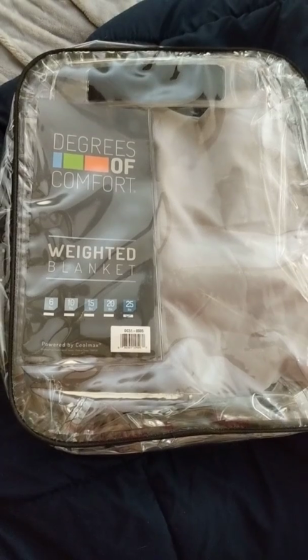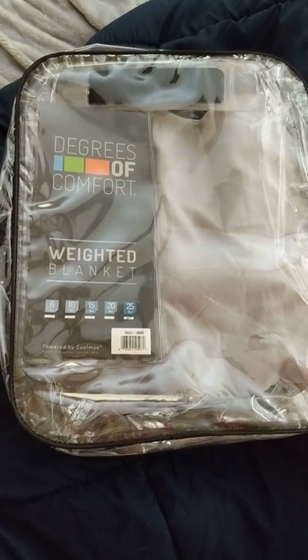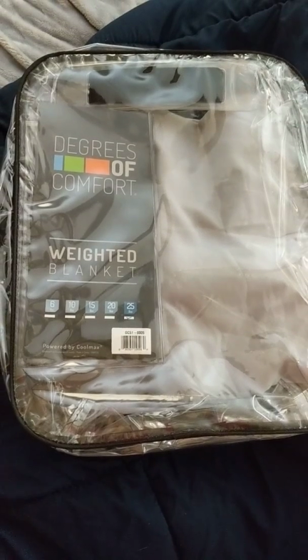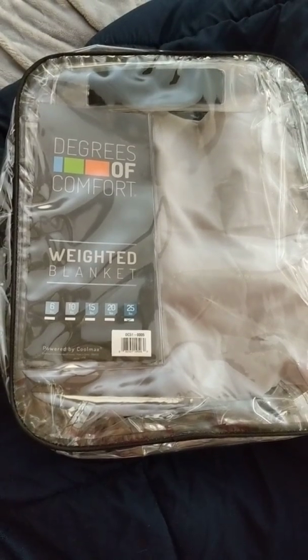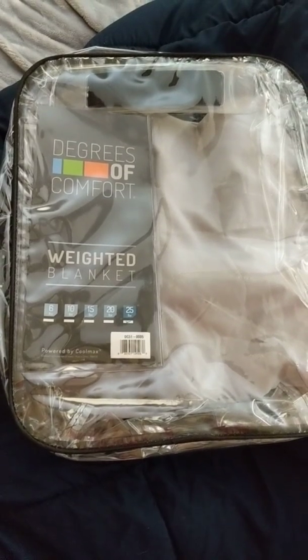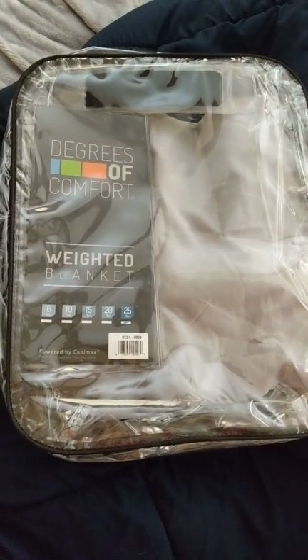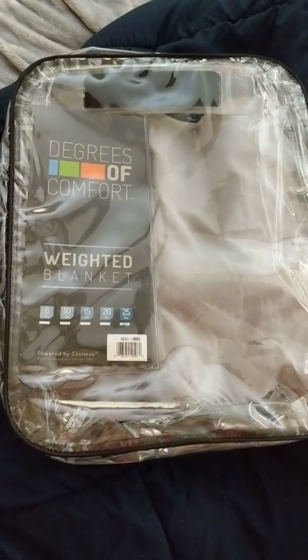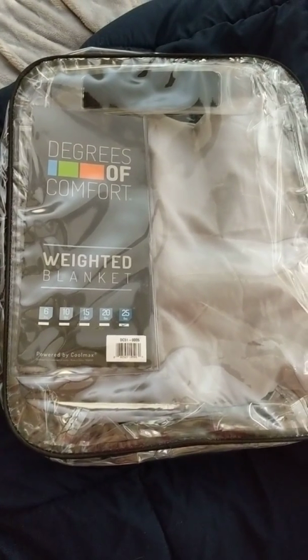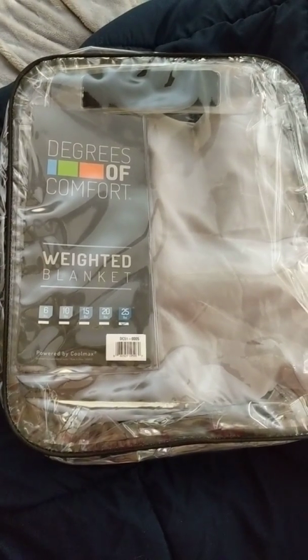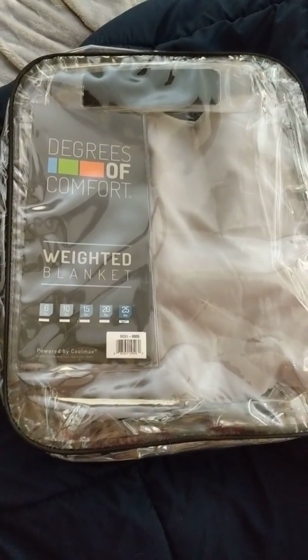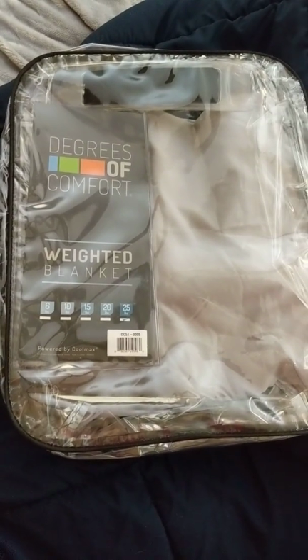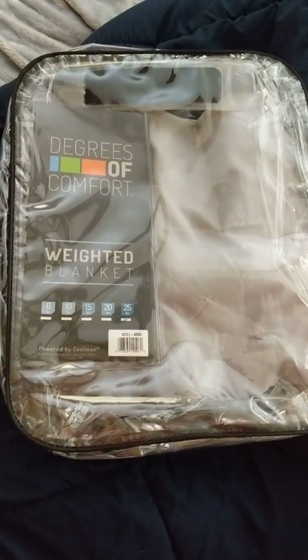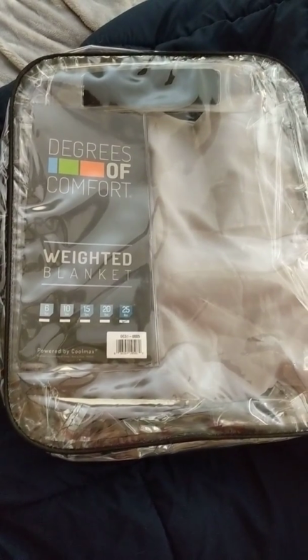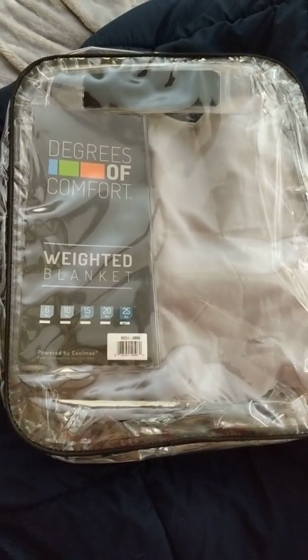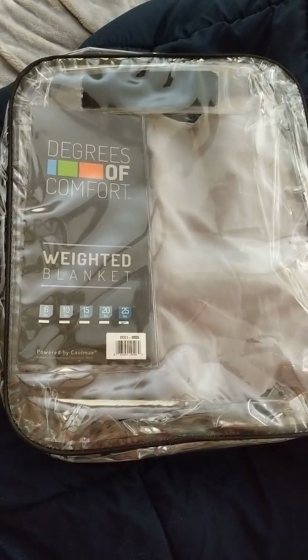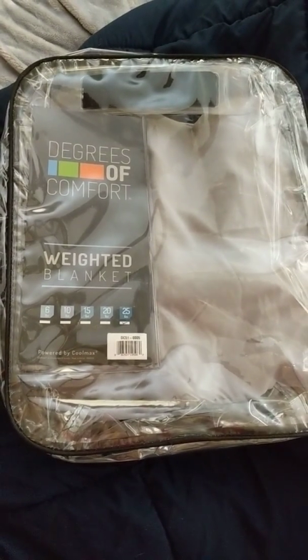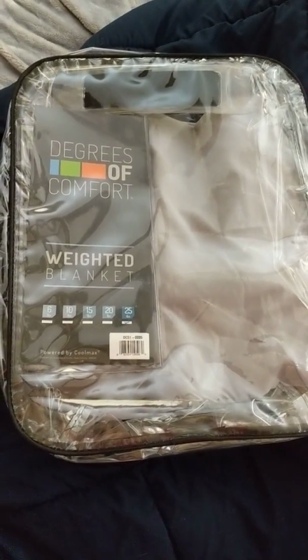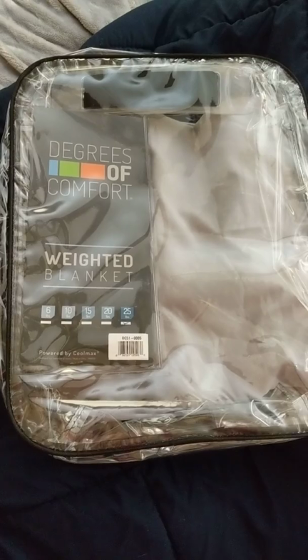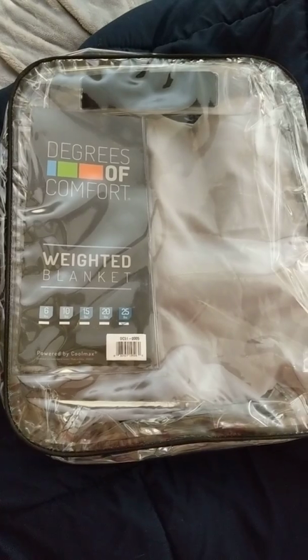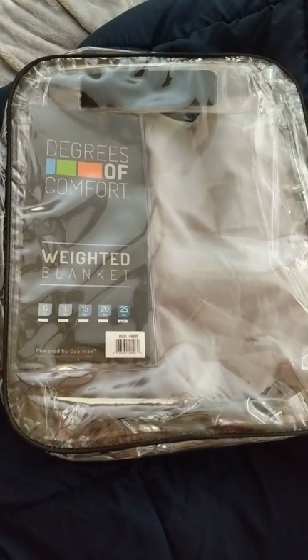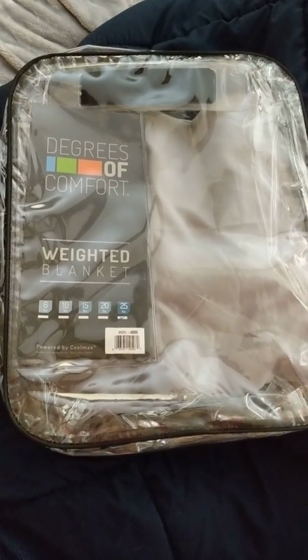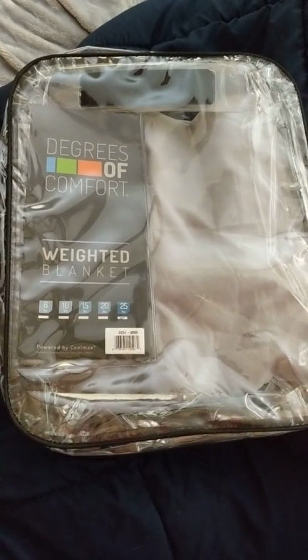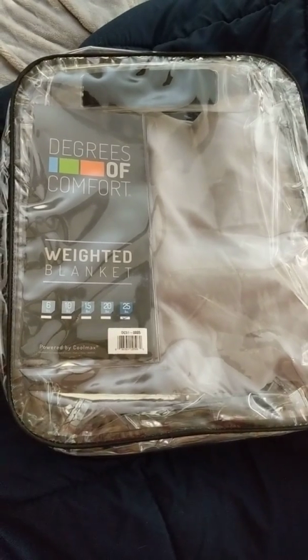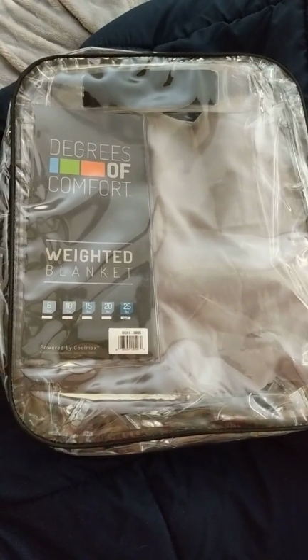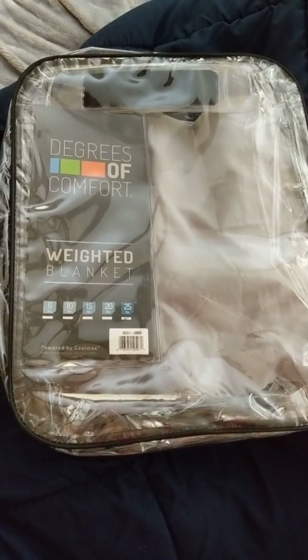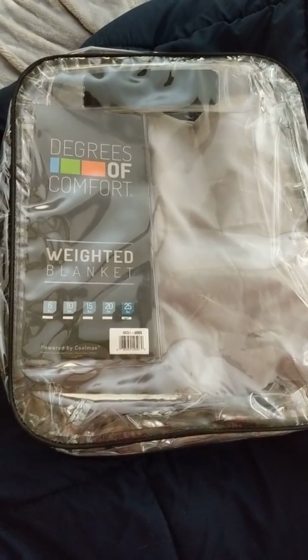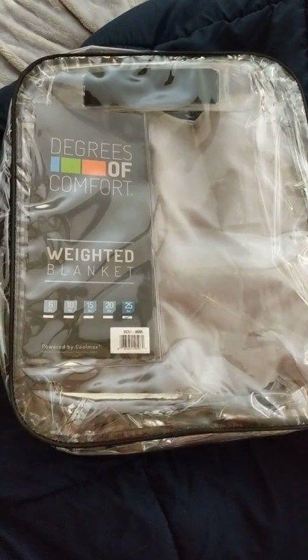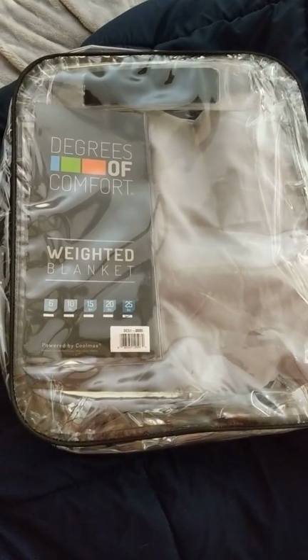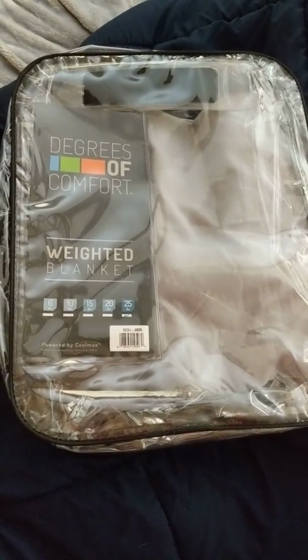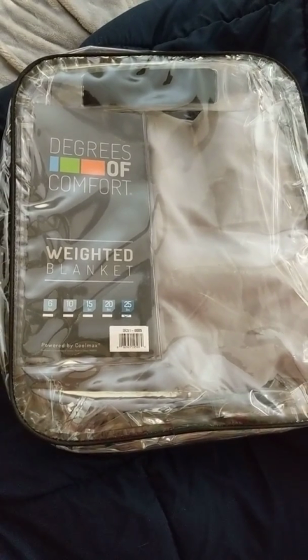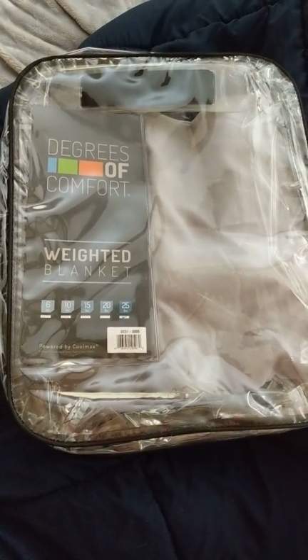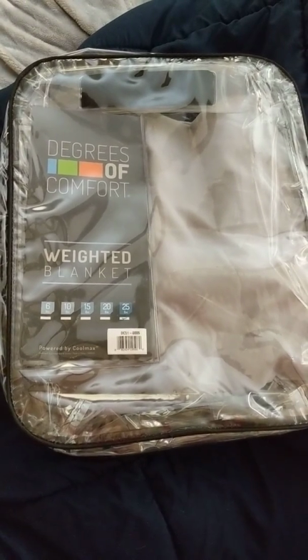Hi everyone, this is Happy Wife, Happy Life. Today I'm going to be talking about the Degrees of Comfort Weighted Blanket.